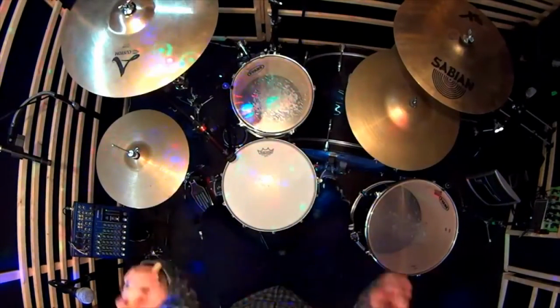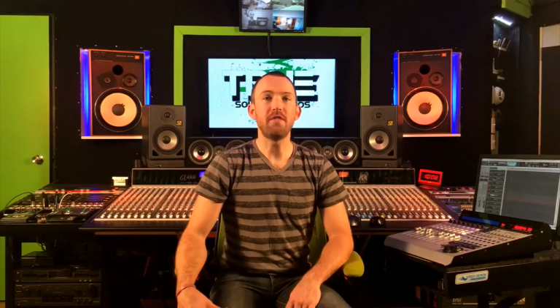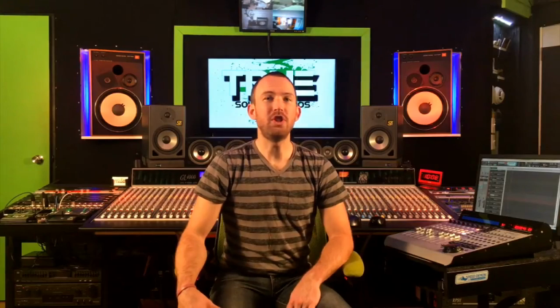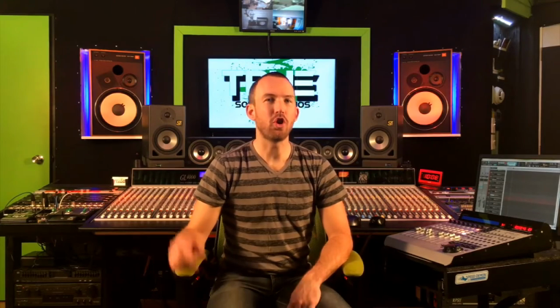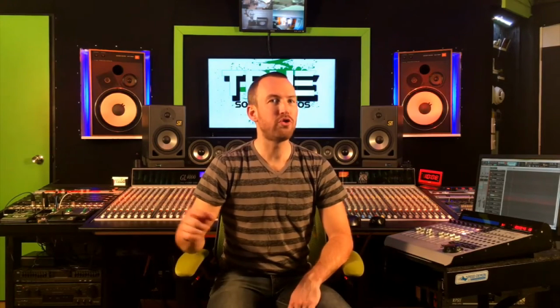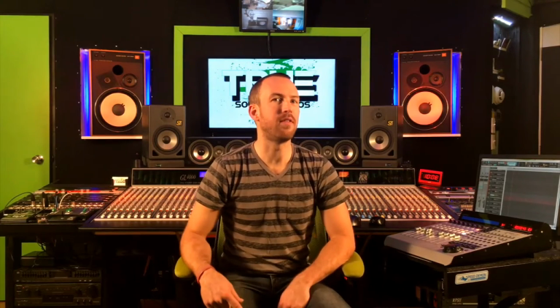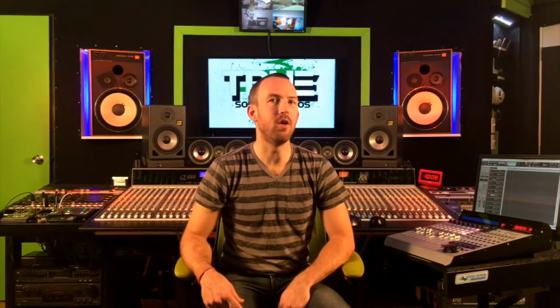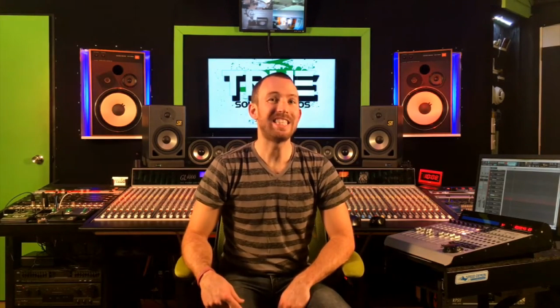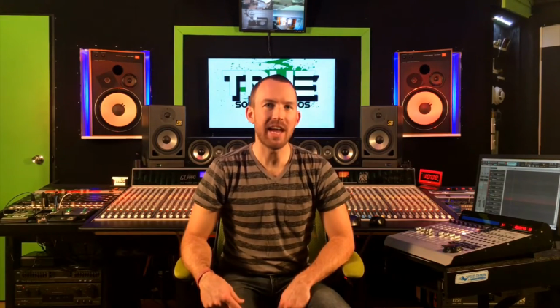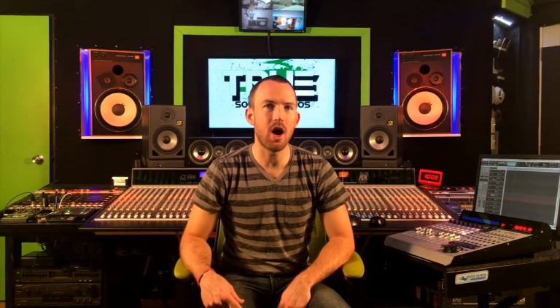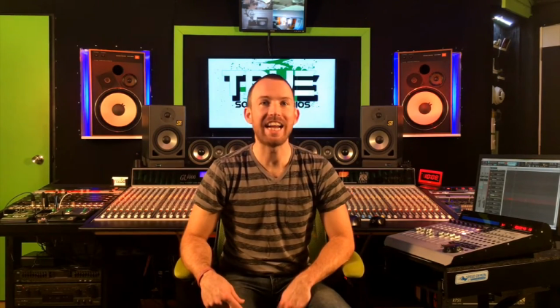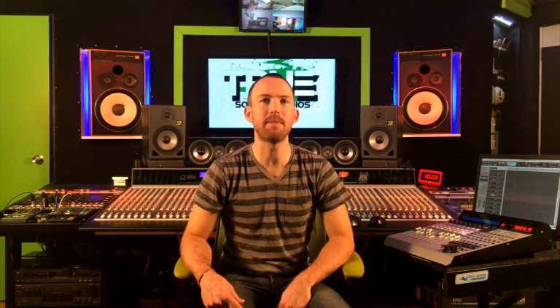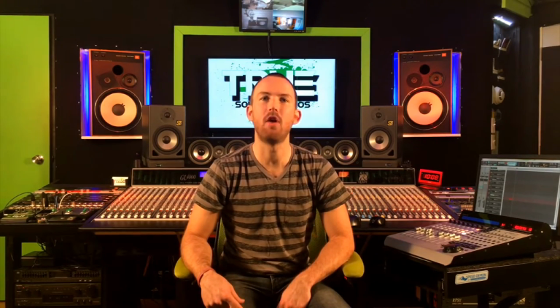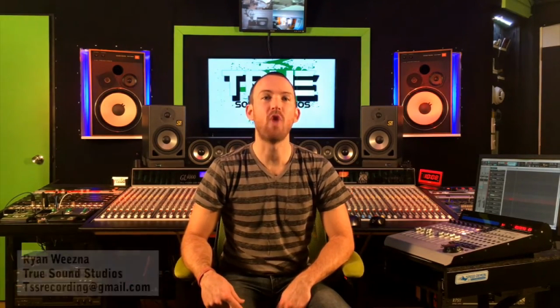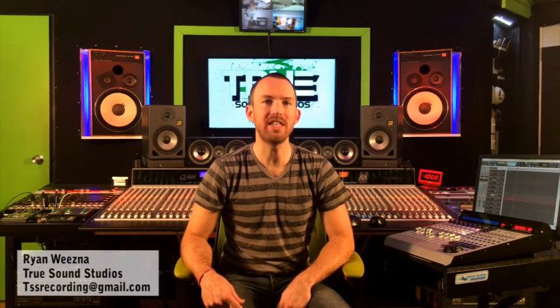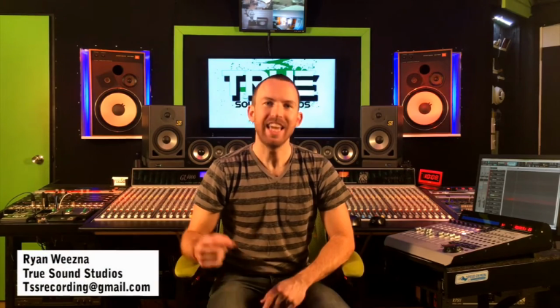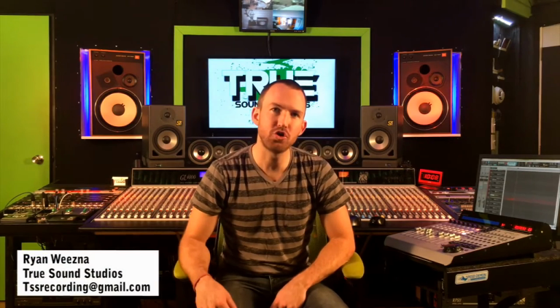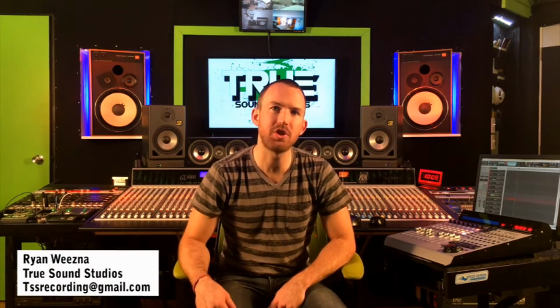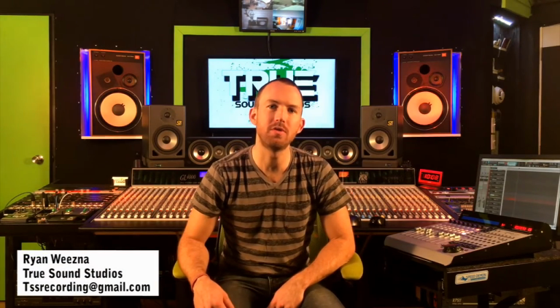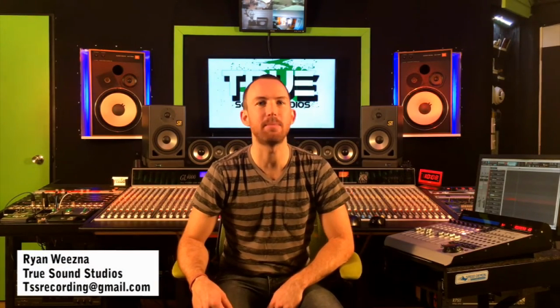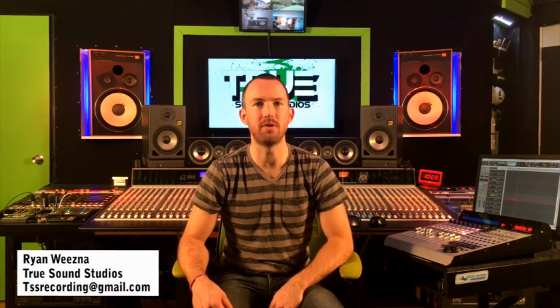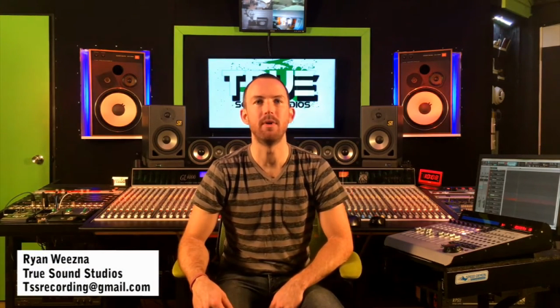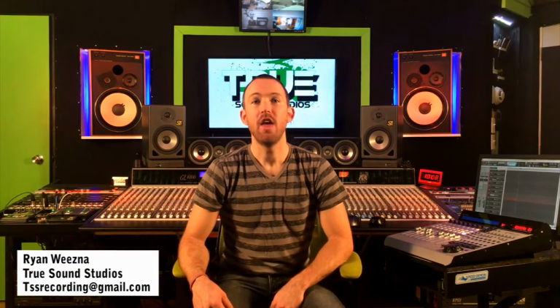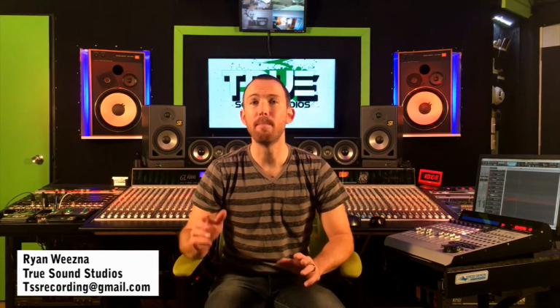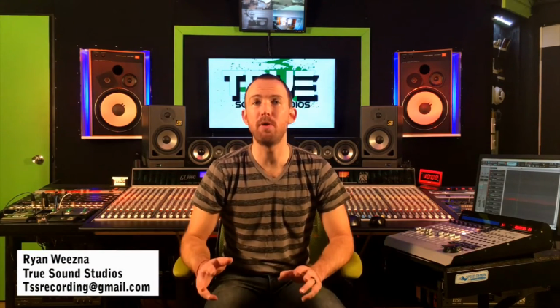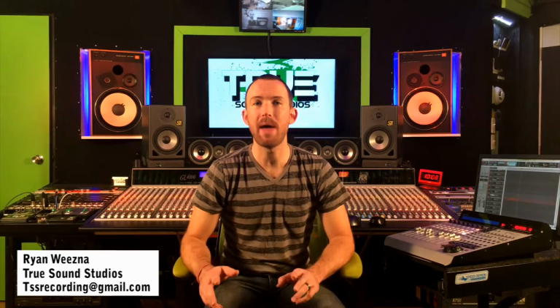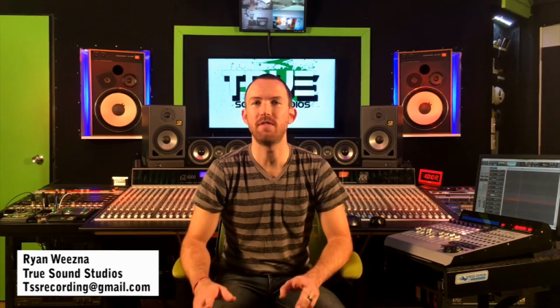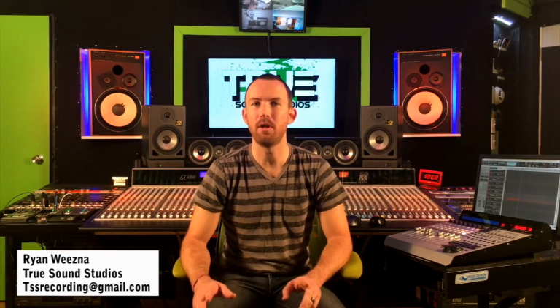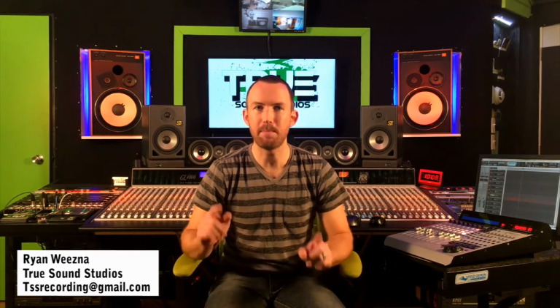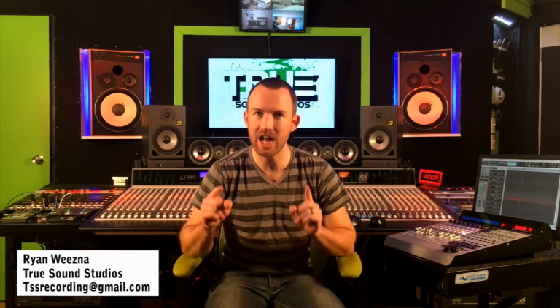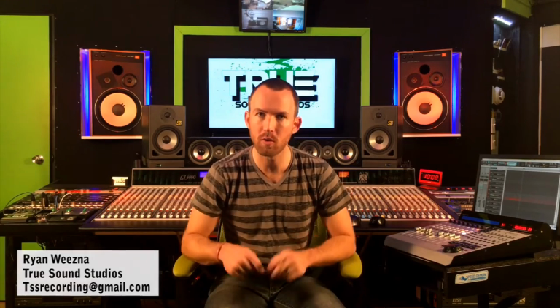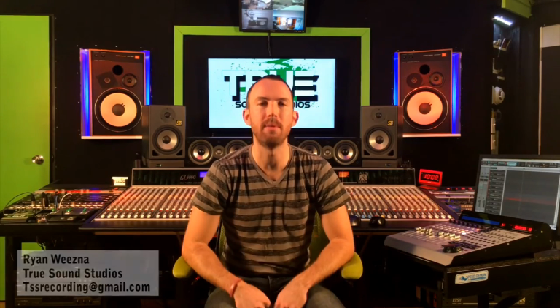So if you're ready to do your own drum cover video, simply pick a song and contact myself, Ryan Wiesna, here at True Sound Studios to set up studio time. There are multiple video packages available, depending on your requirements.